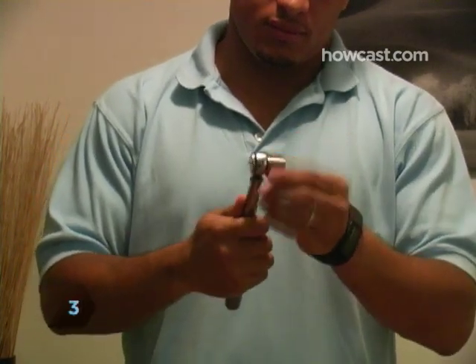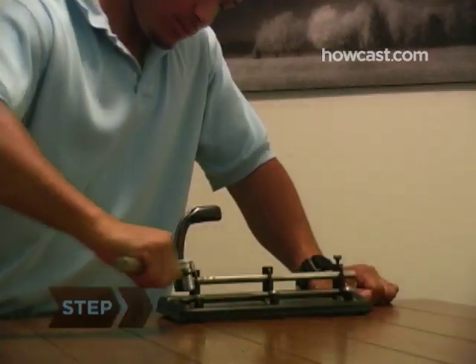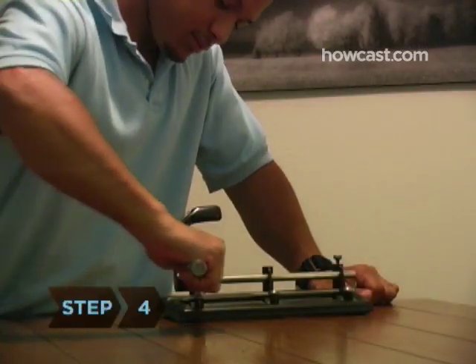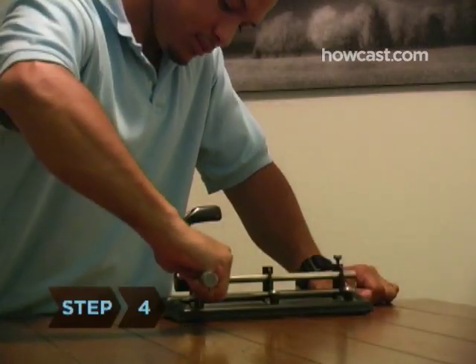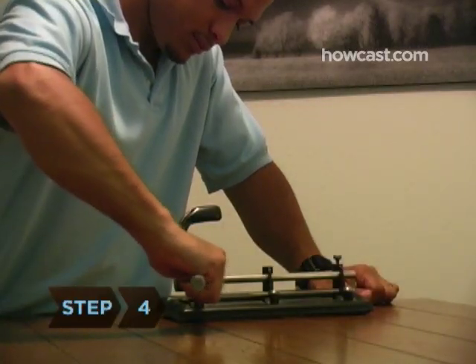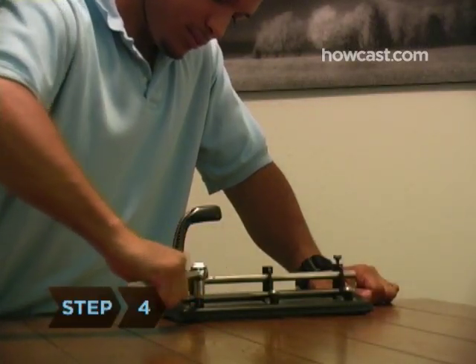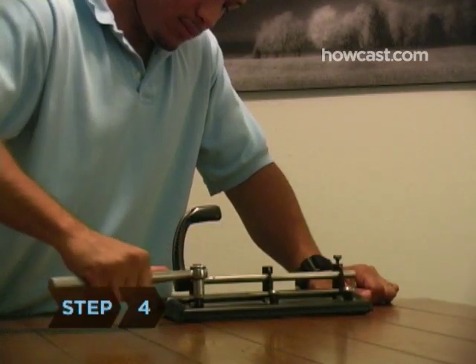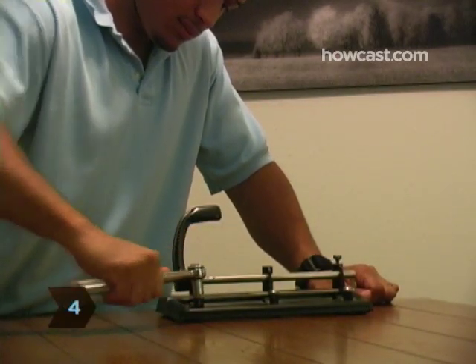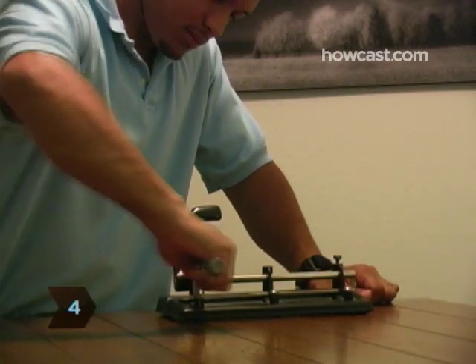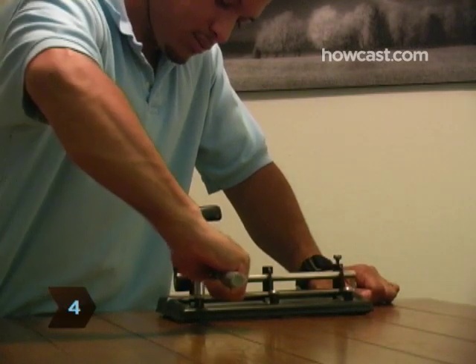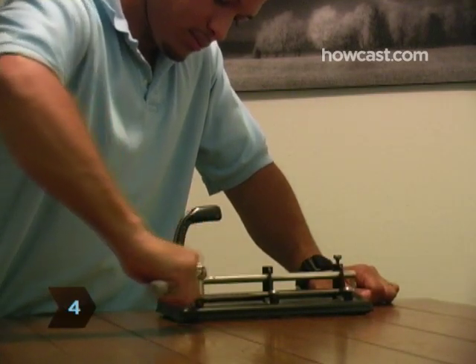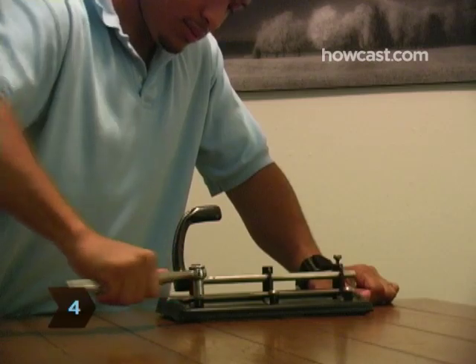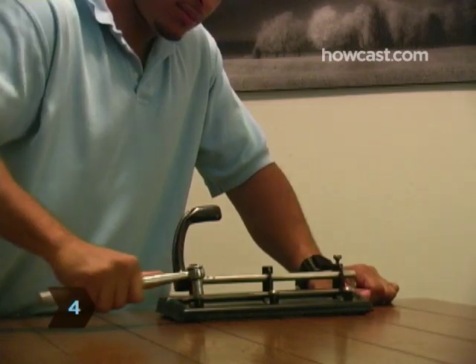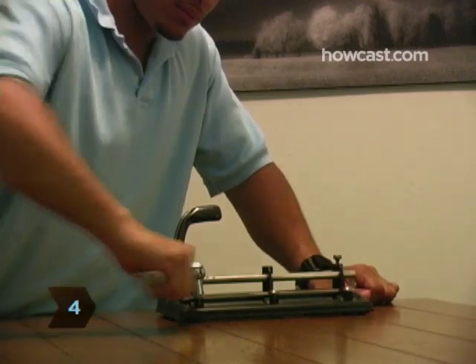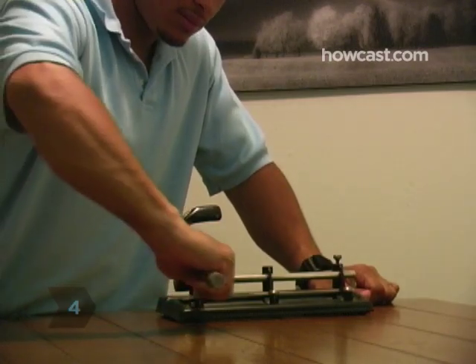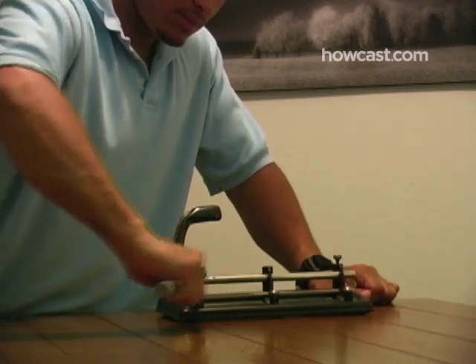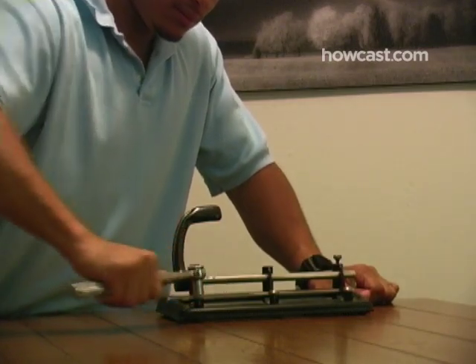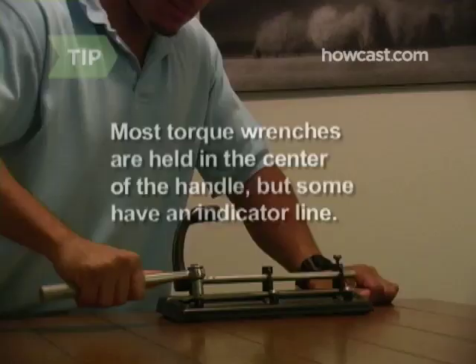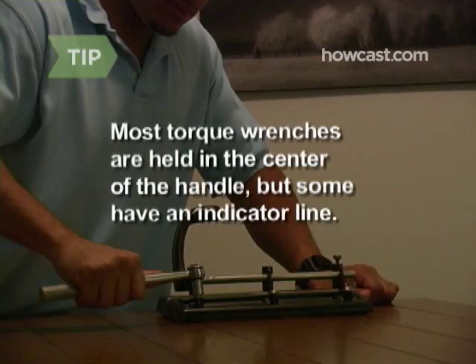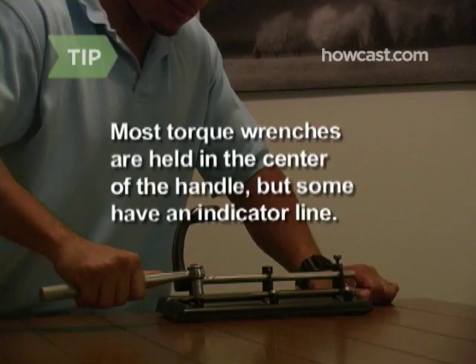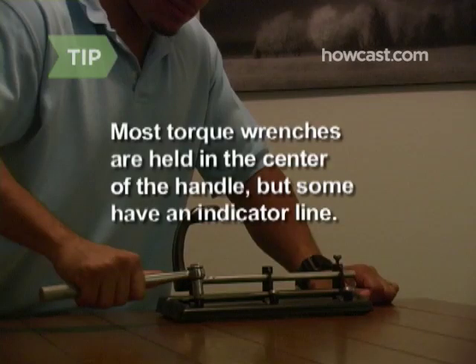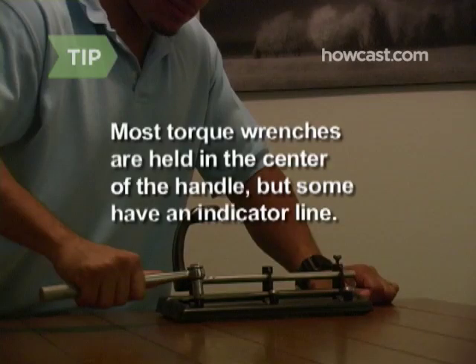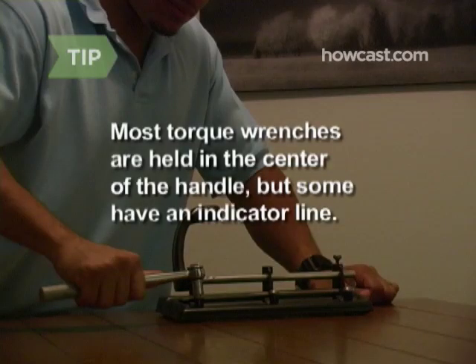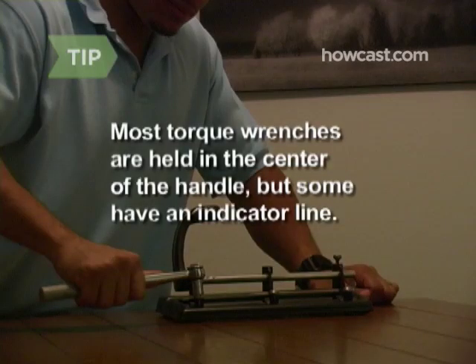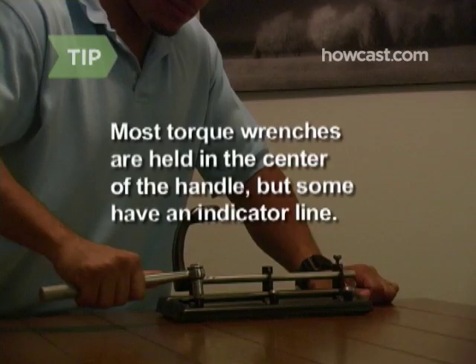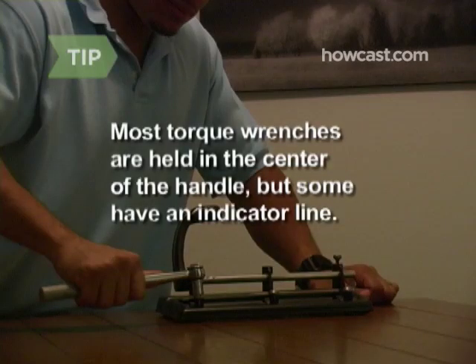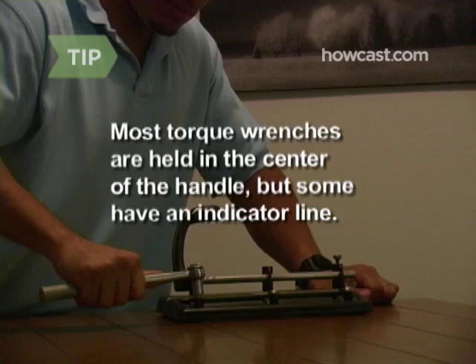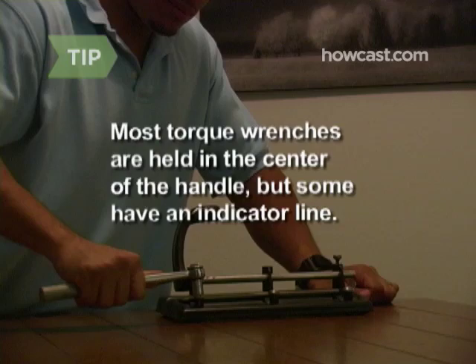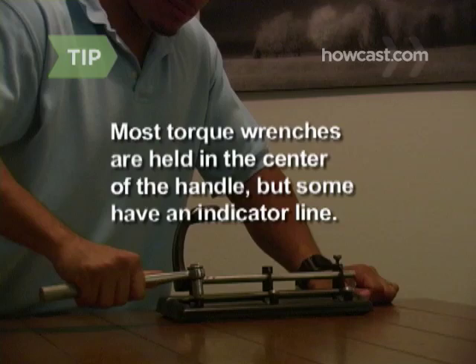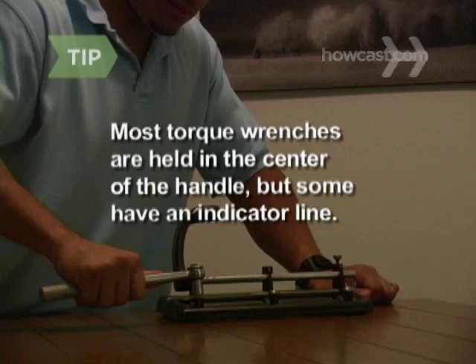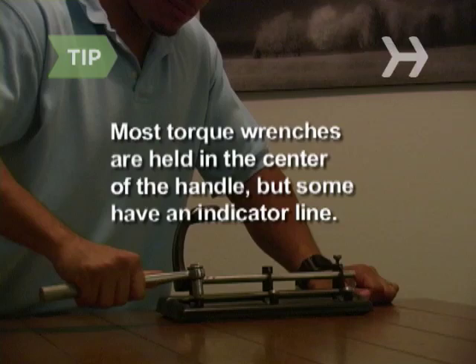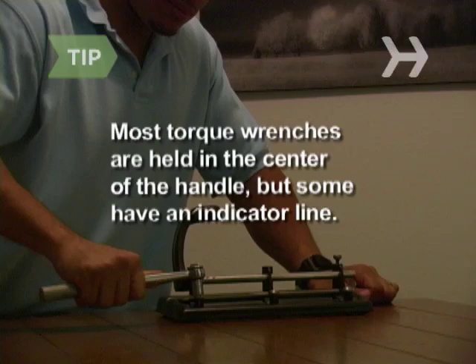Step 4. Apply pressure to the handle of the wrench. Your arm should form a 90-degree angle to the wrench. Most torque wrenches are held in the center of the handle, but some wrenches have a line indicating where the hand should be placed.